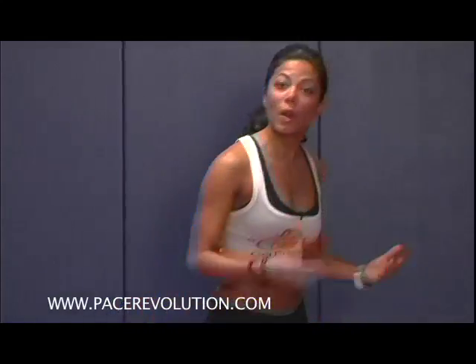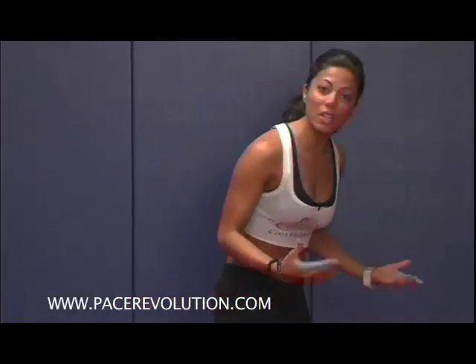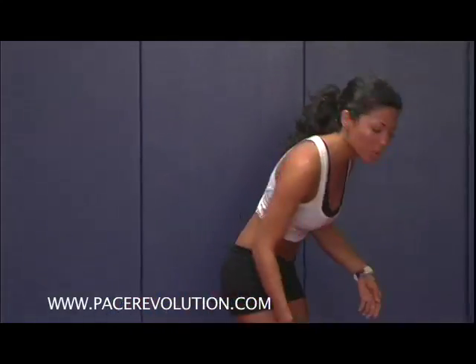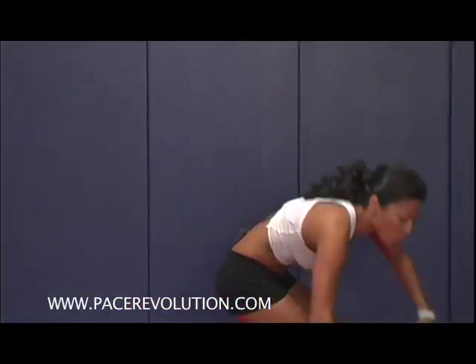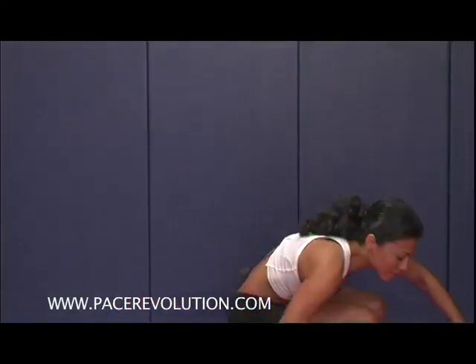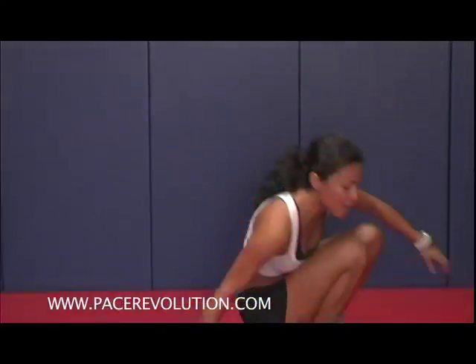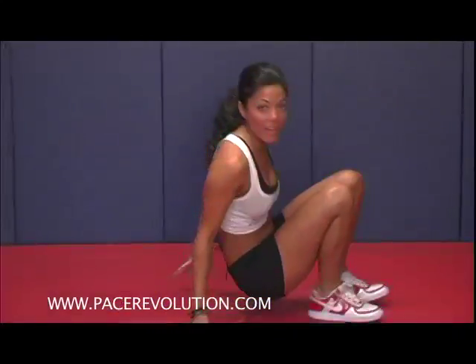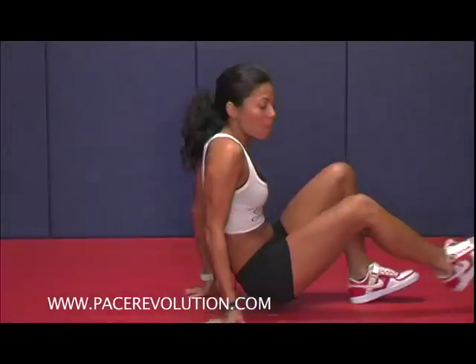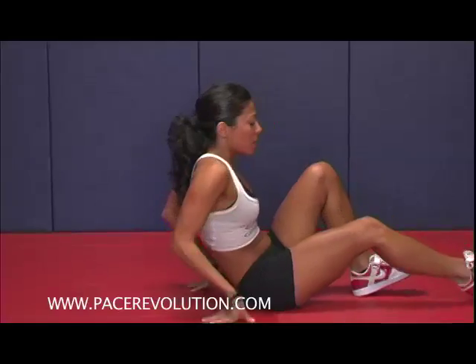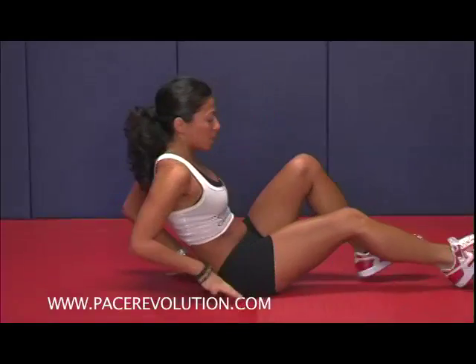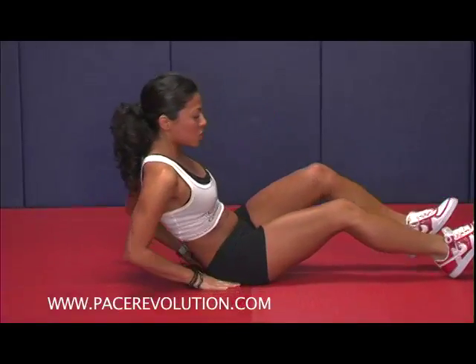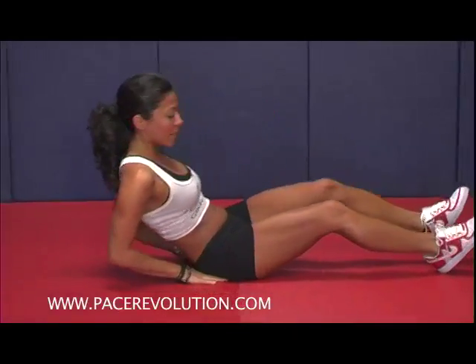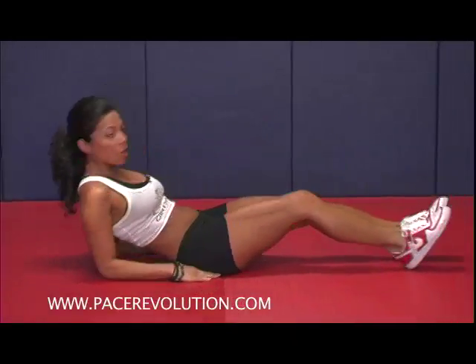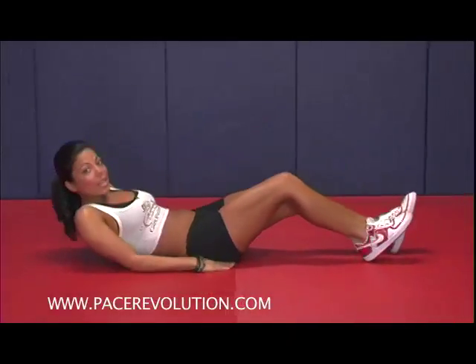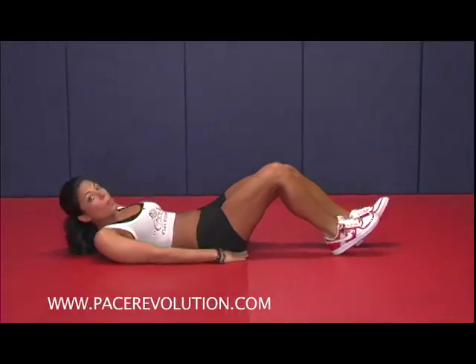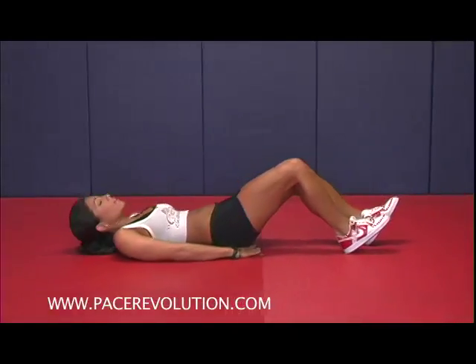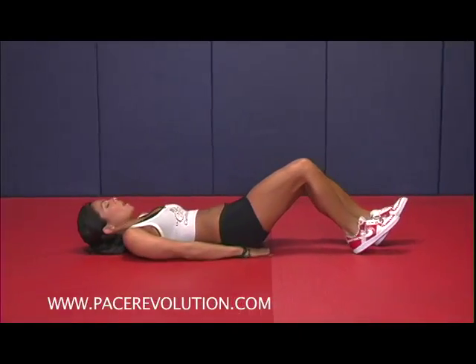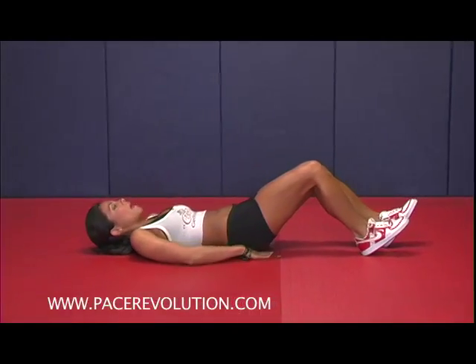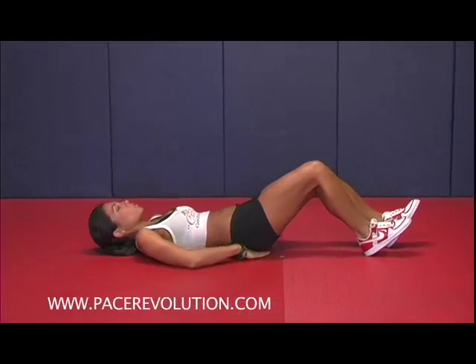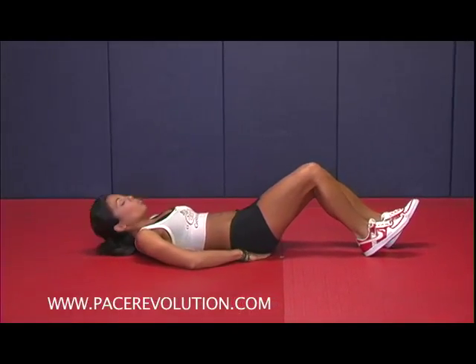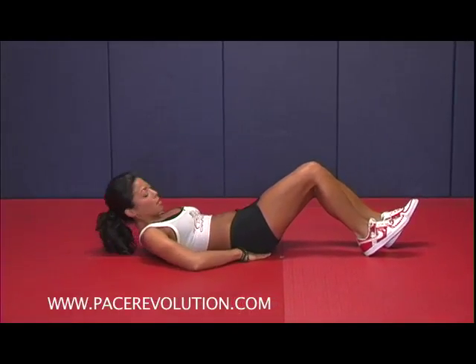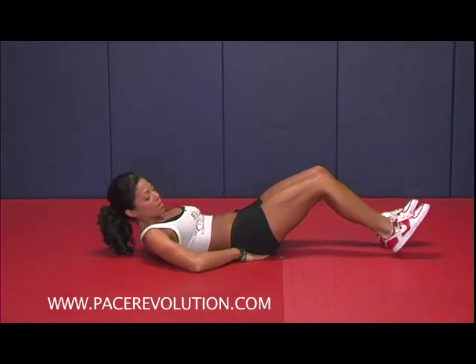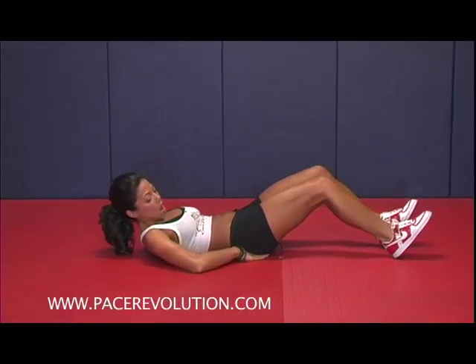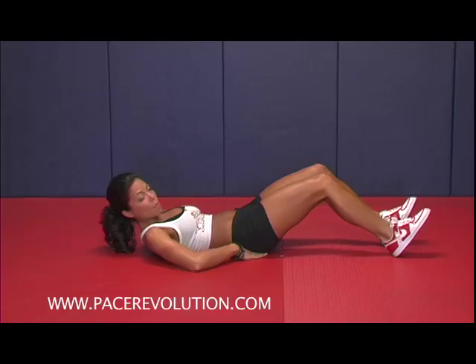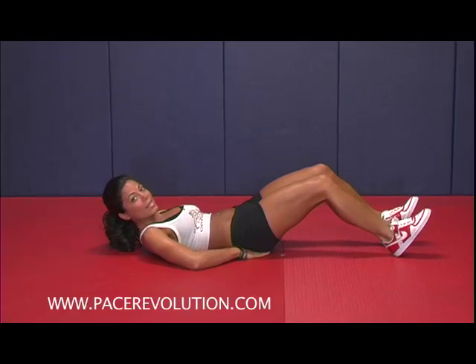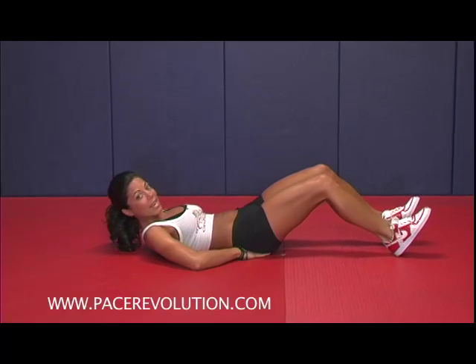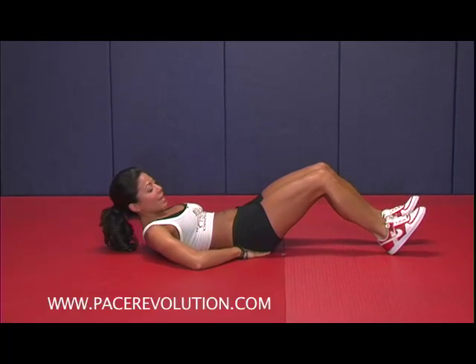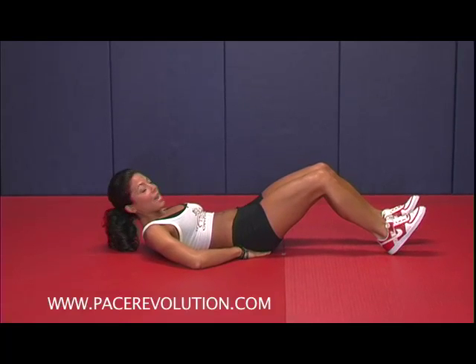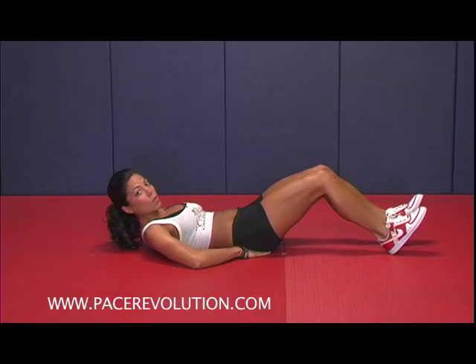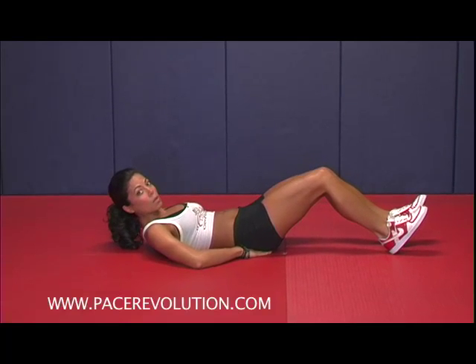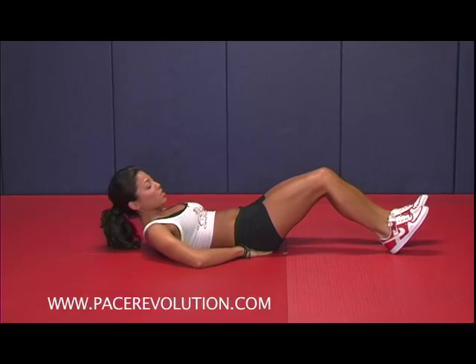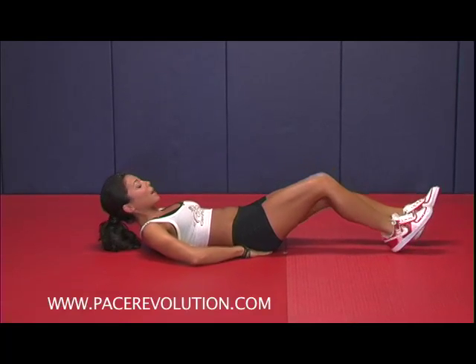What I want you to do is you want to lie down face up, you want to place your hands underneath your butt — not your back — right where the top of the butt is, that's exactly where you want to place your hands.